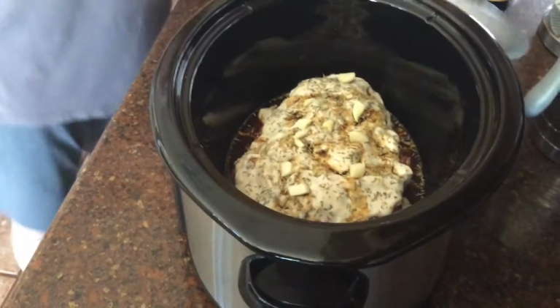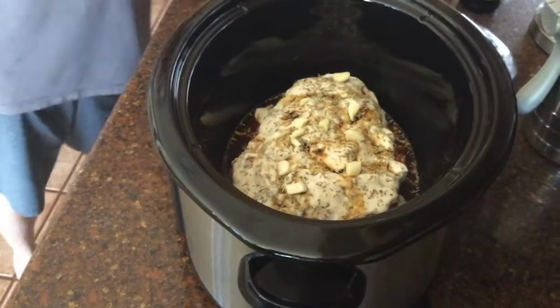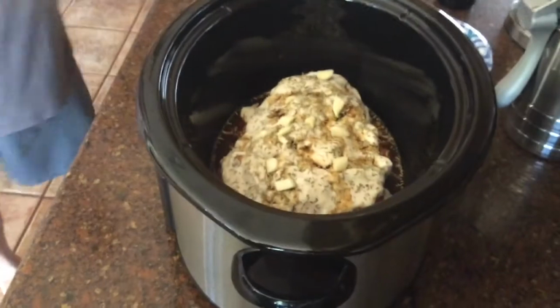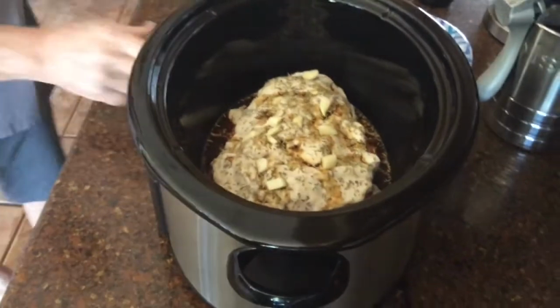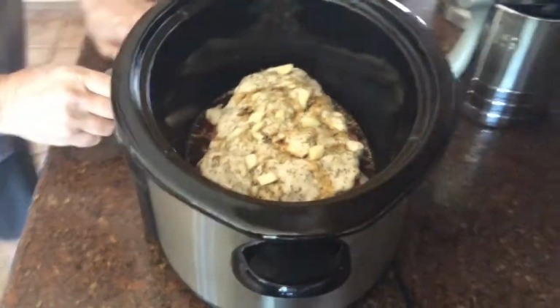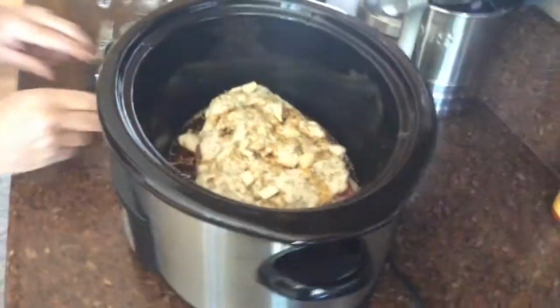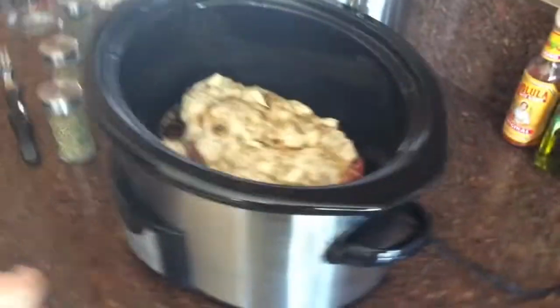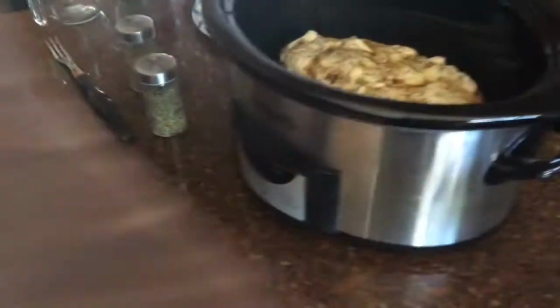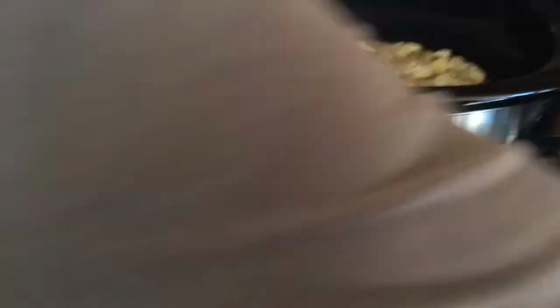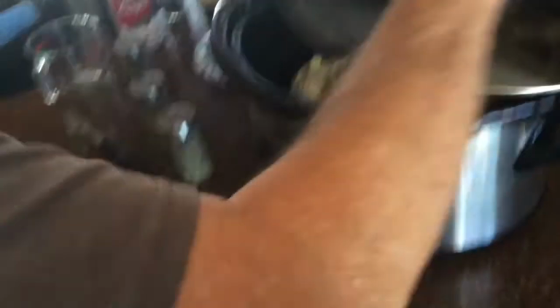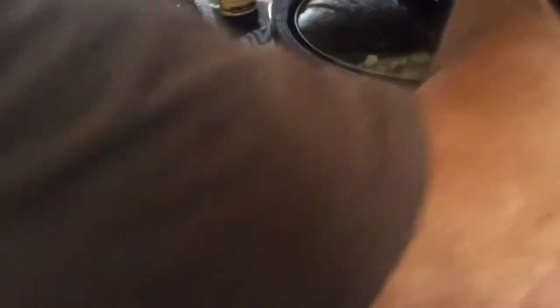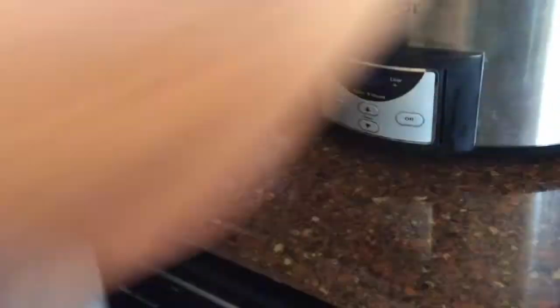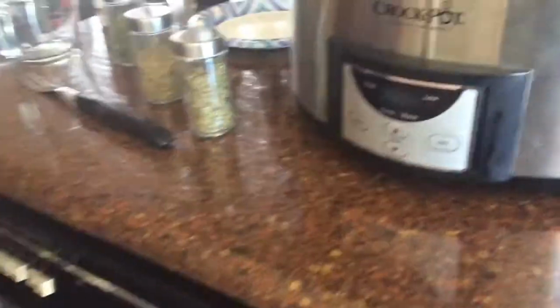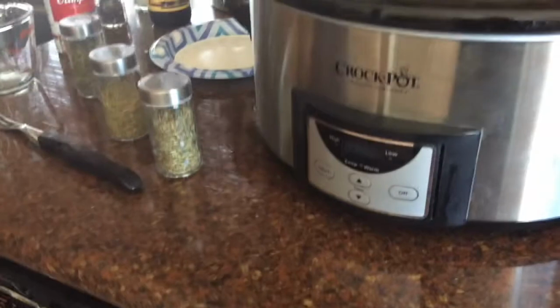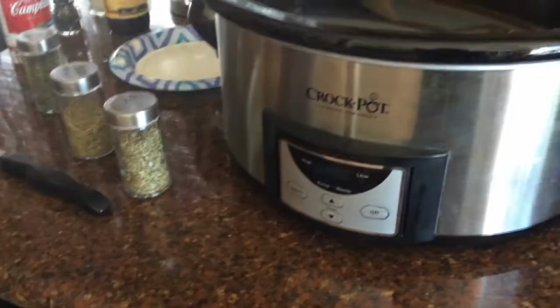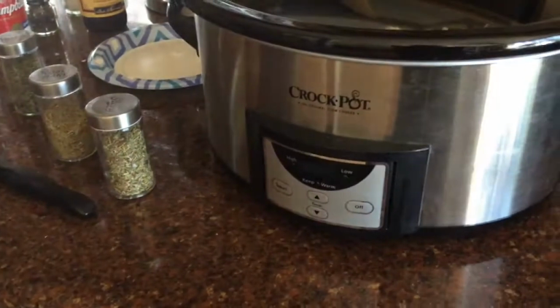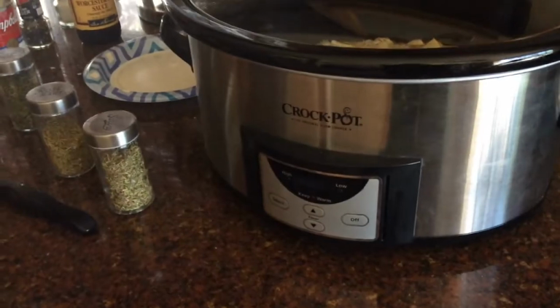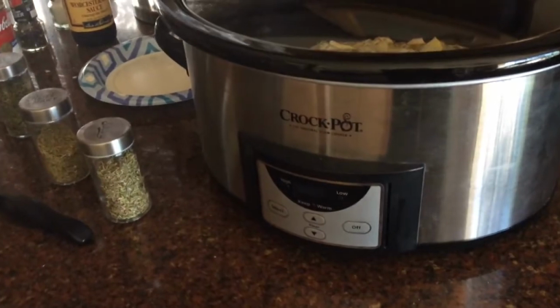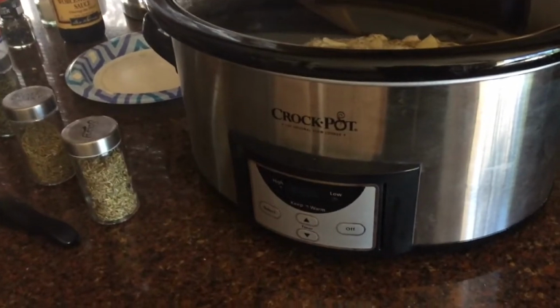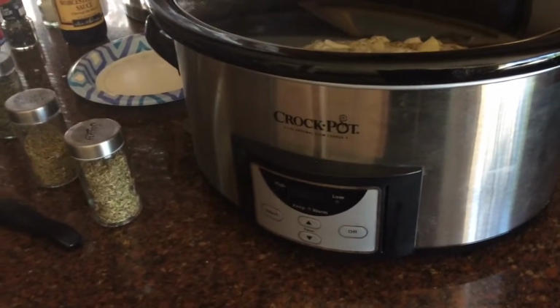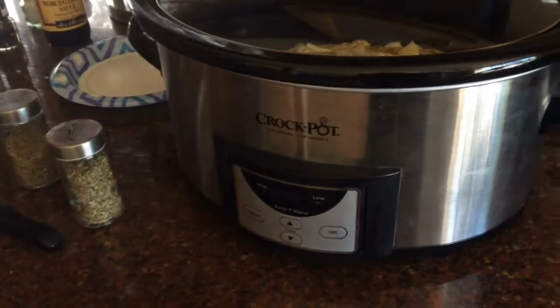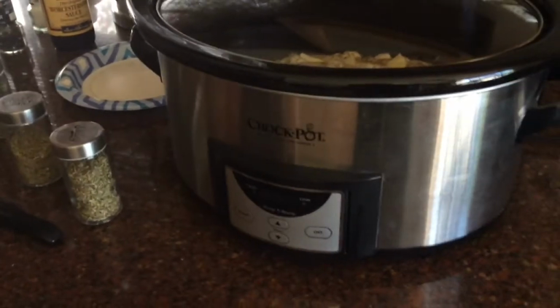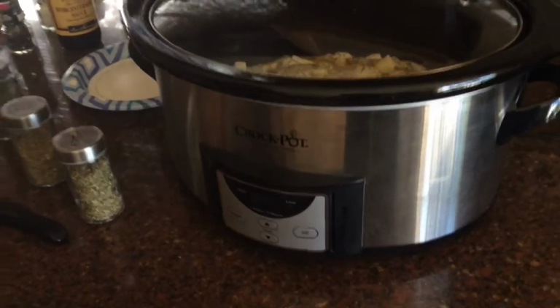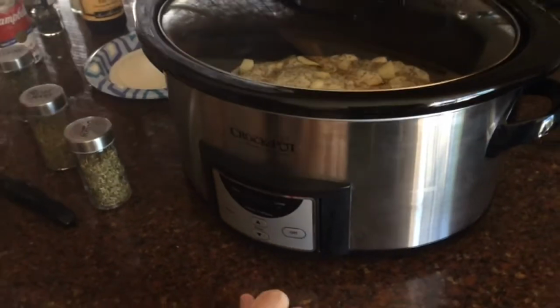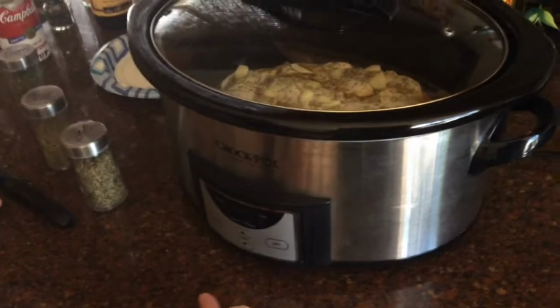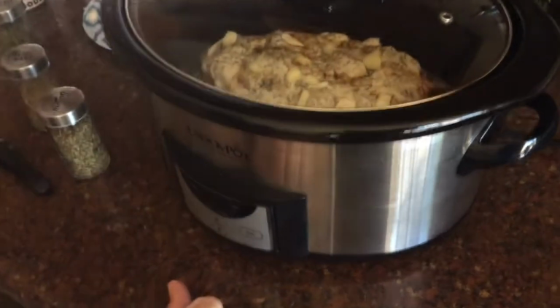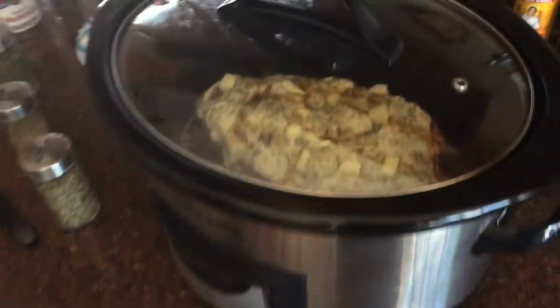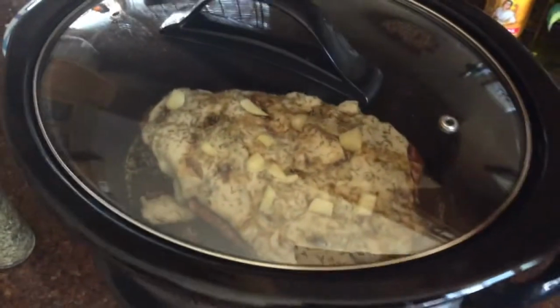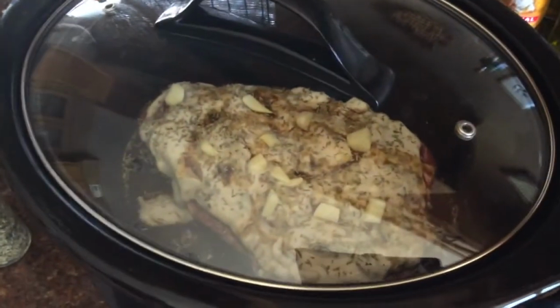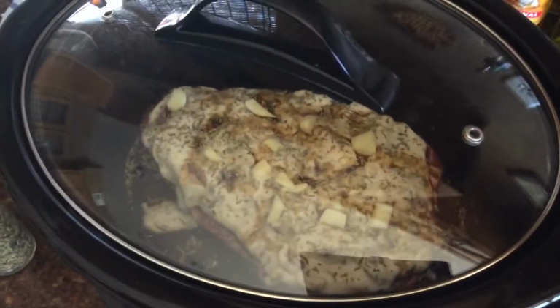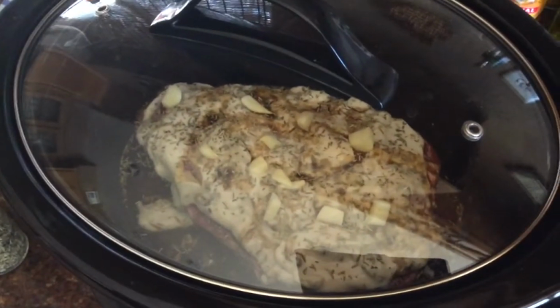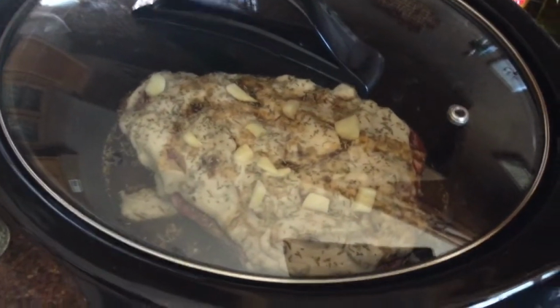Alright, we're going to cover that, and we're probably going to put it on high for five and a half, six hours. During the middle, we're probably going to add a little bit of potato and carrot — so when we do that, I'll come back. Stay tuned.